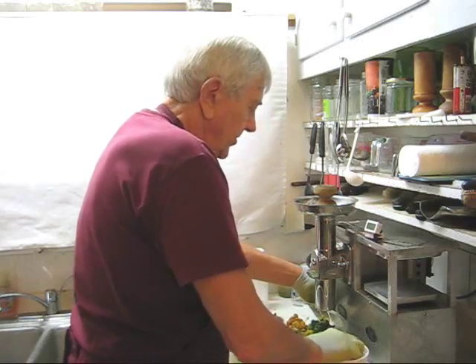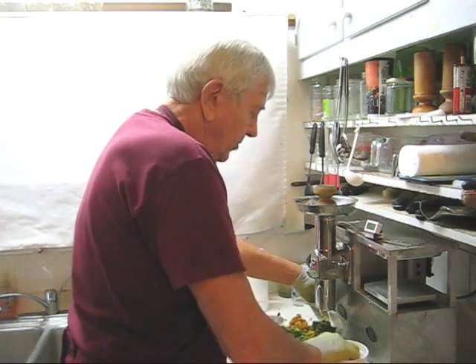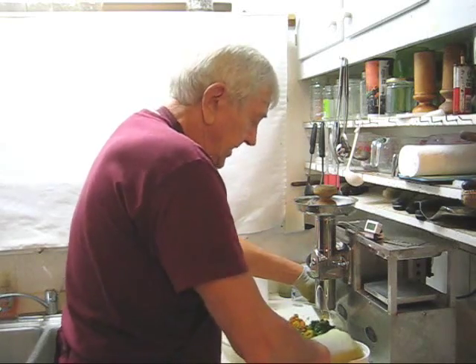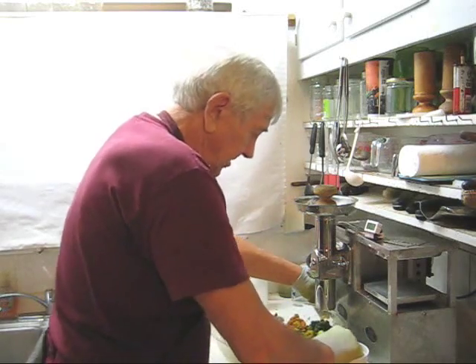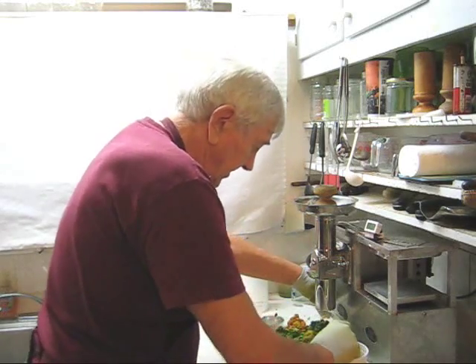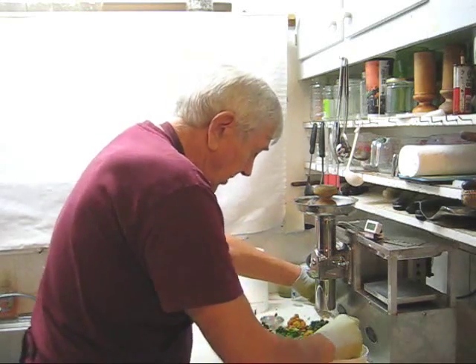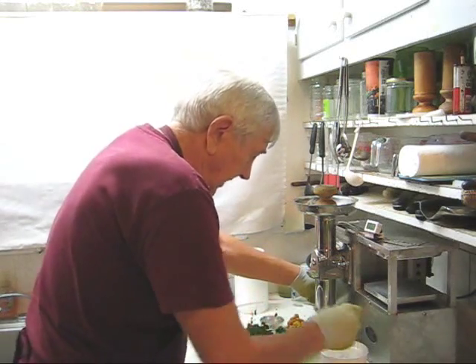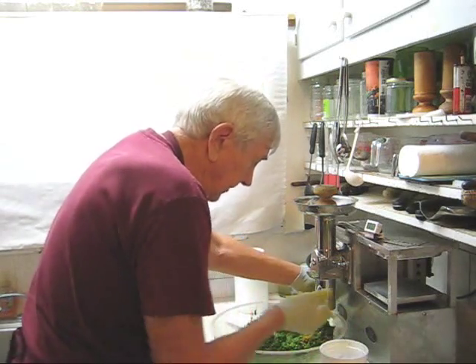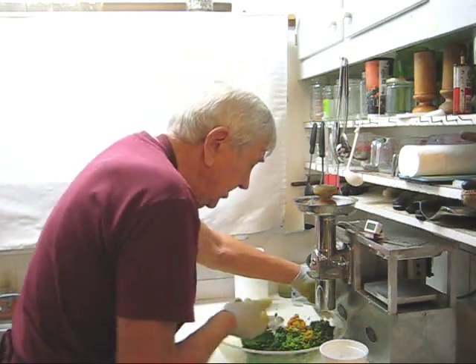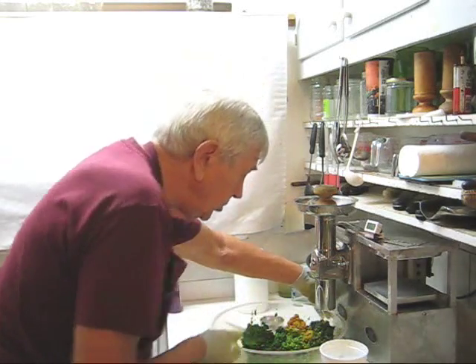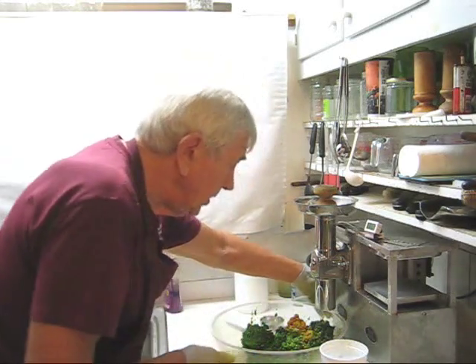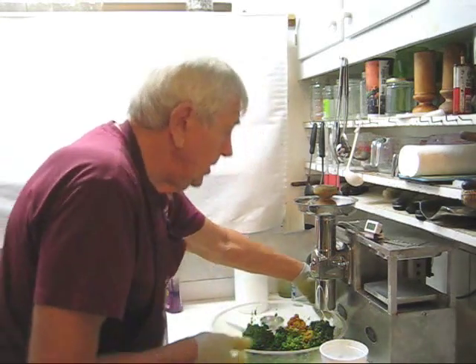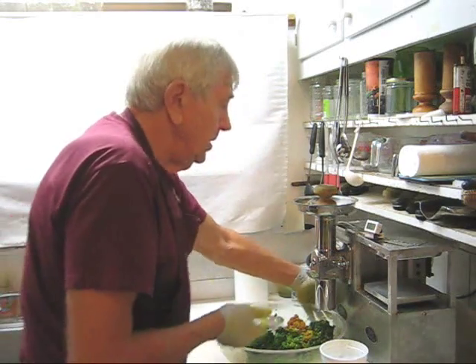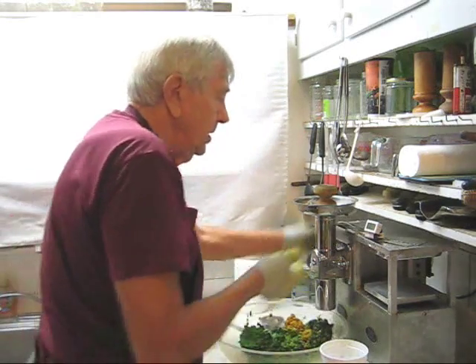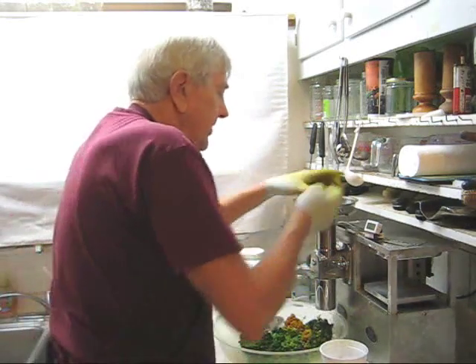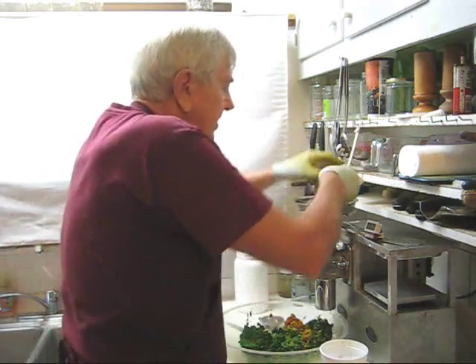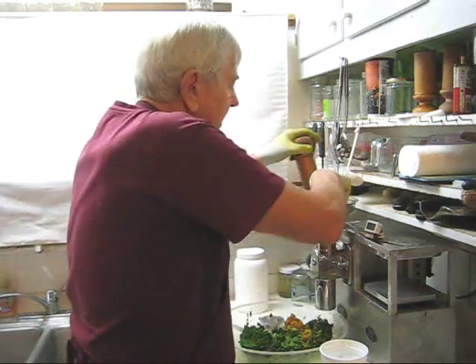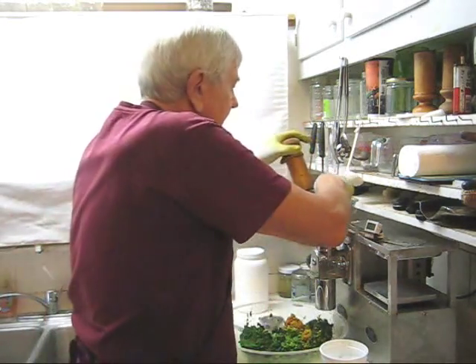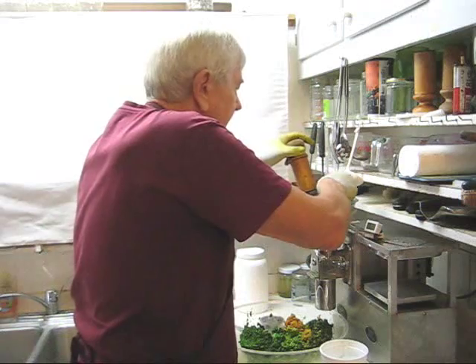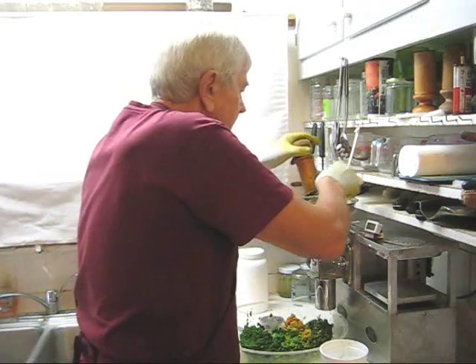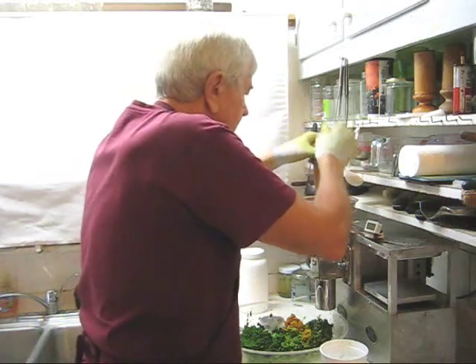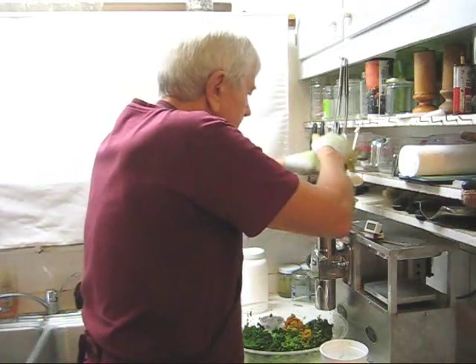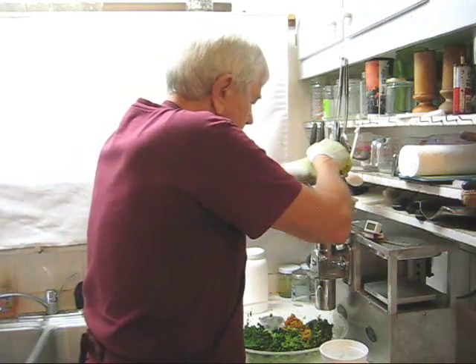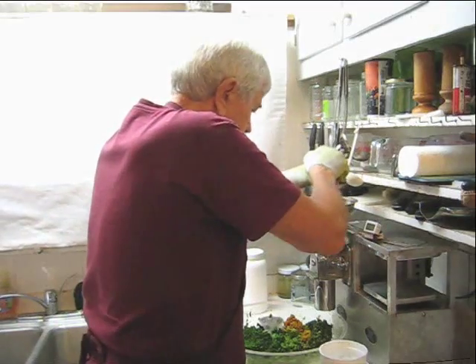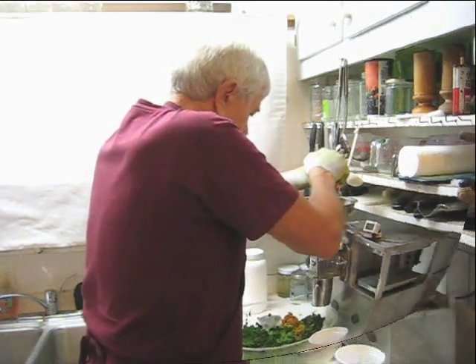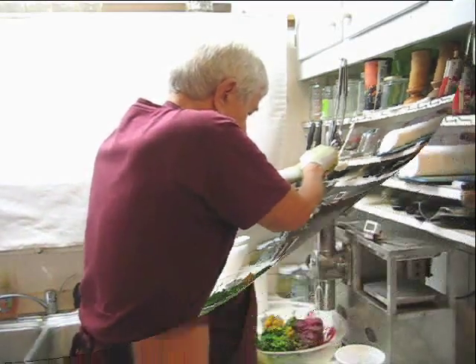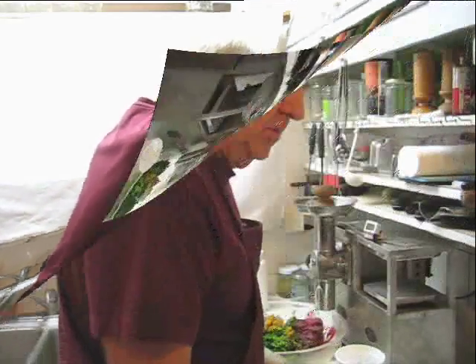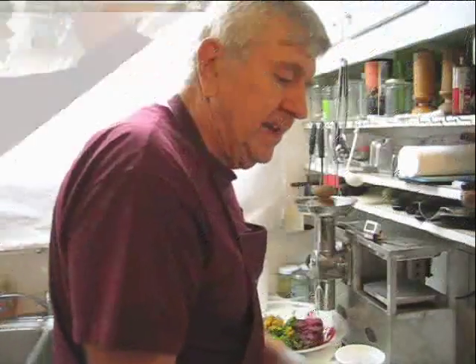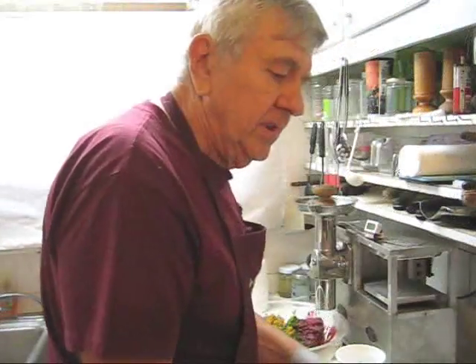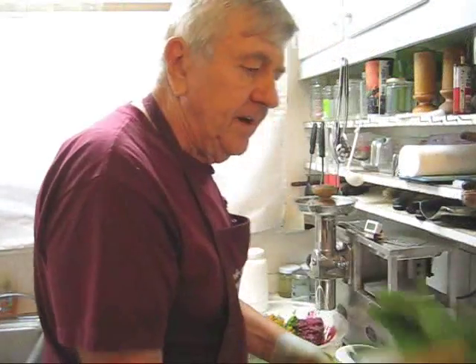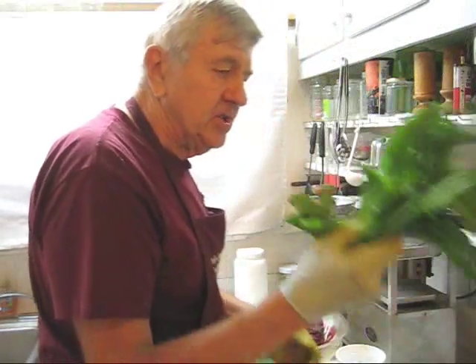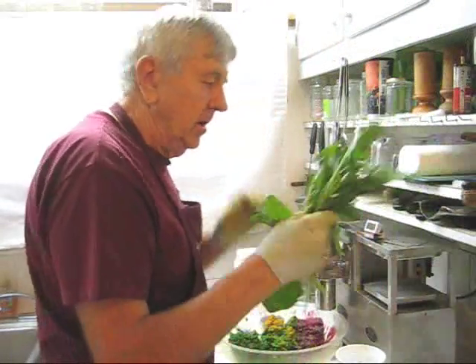So after we do these greens, we're going to put in some more ice cubes and then do the French sorrel. Three more ice cubes because they're already up to 30 degrees centigrade. Now we'll start with the French sorrel.